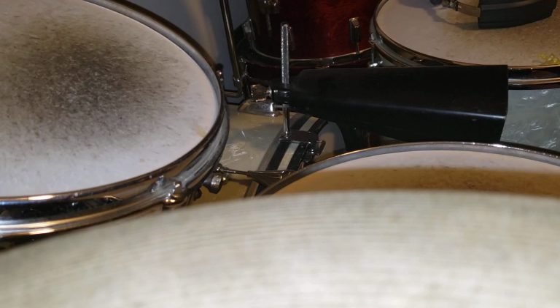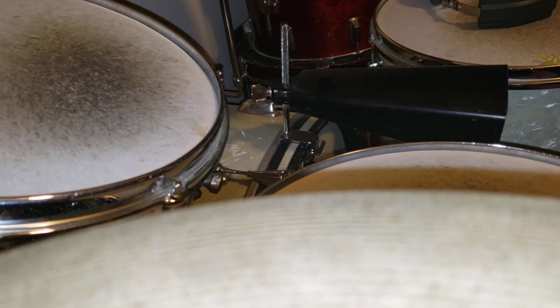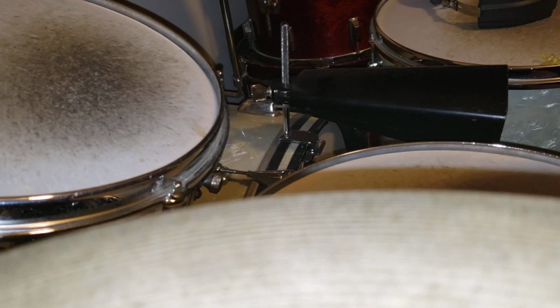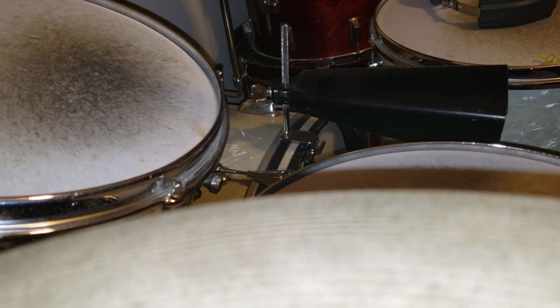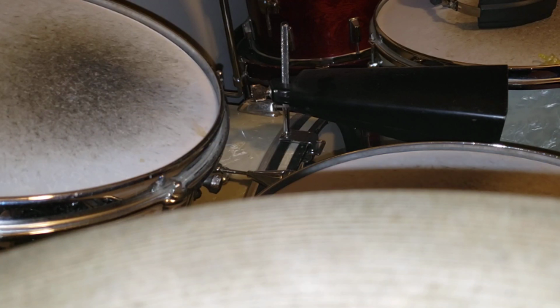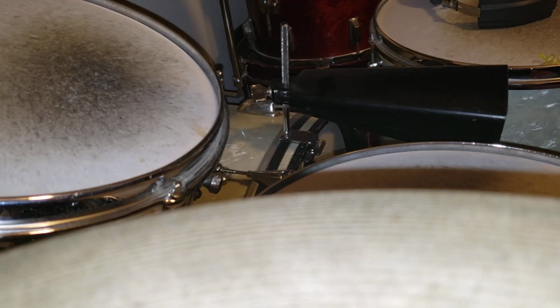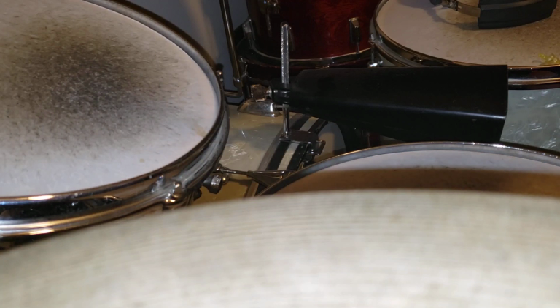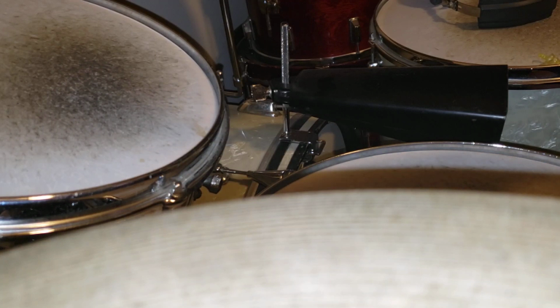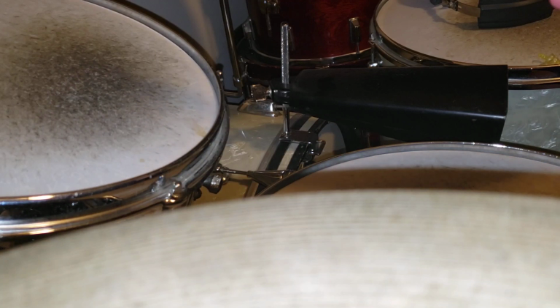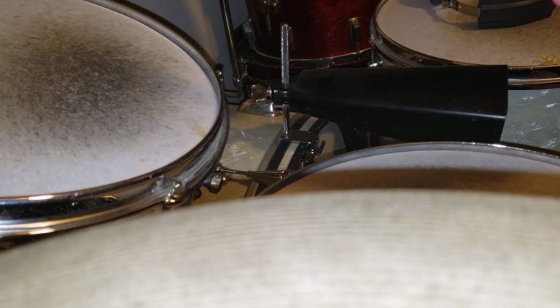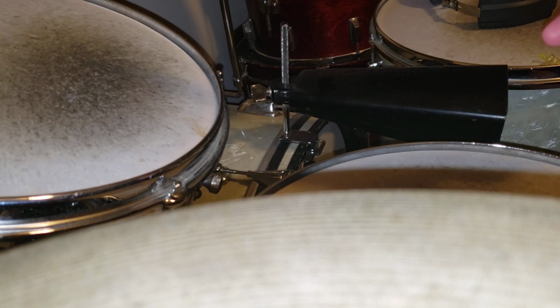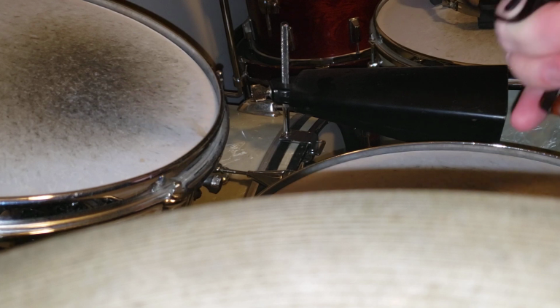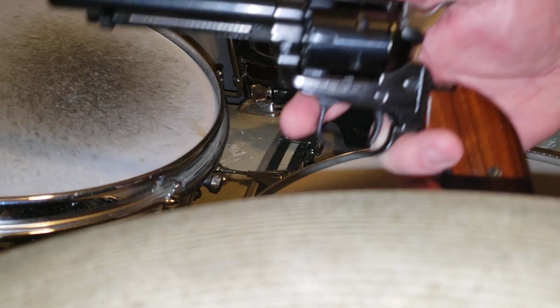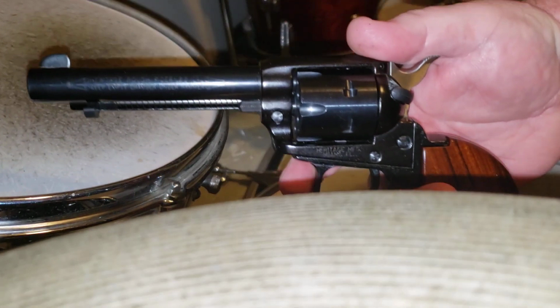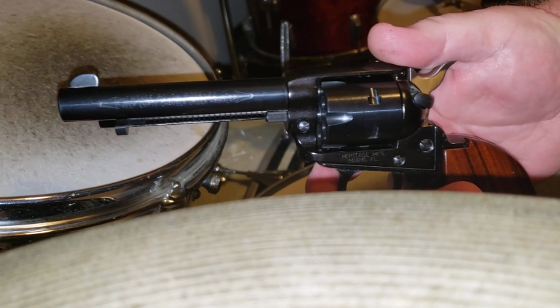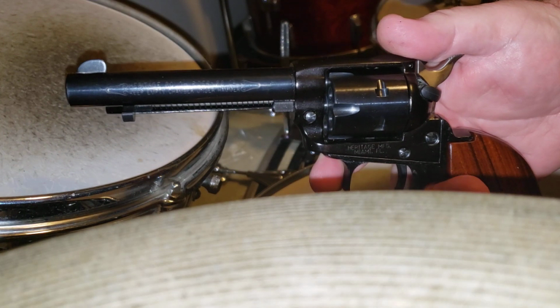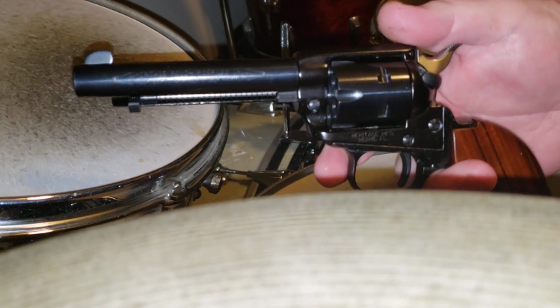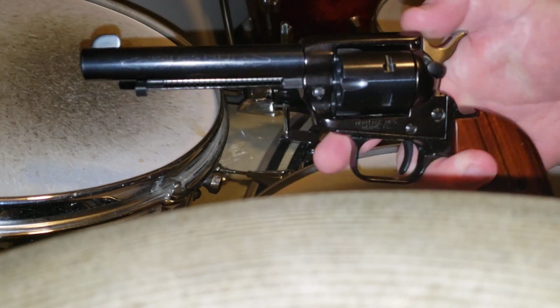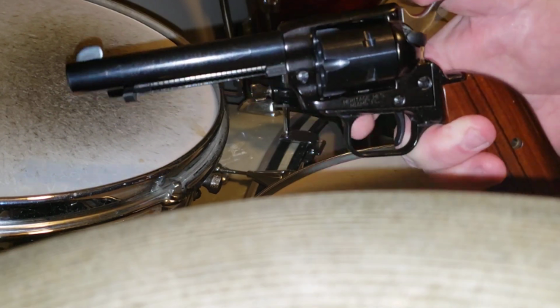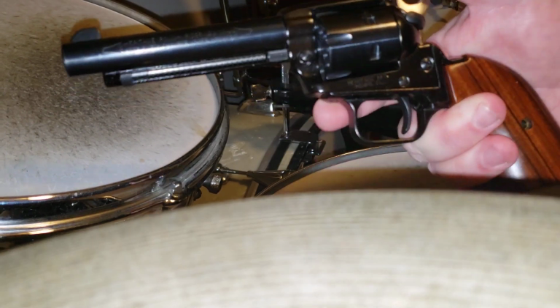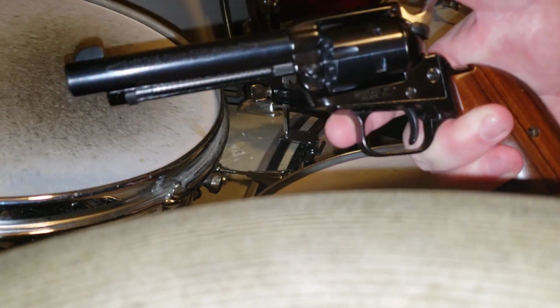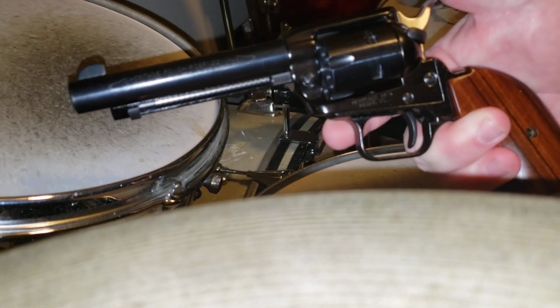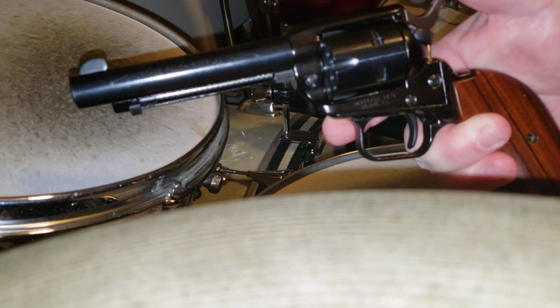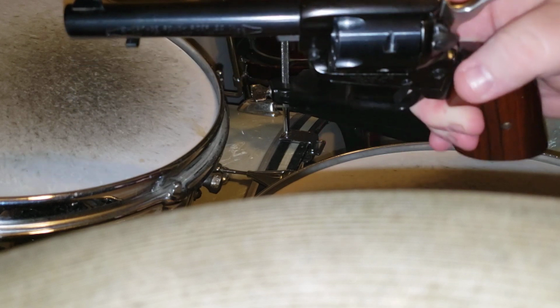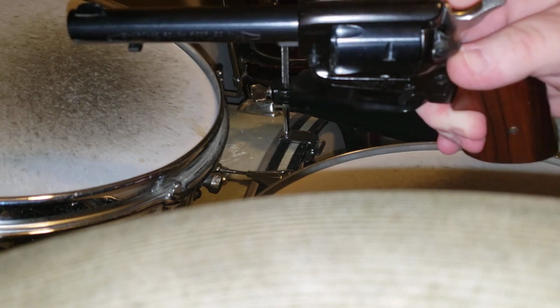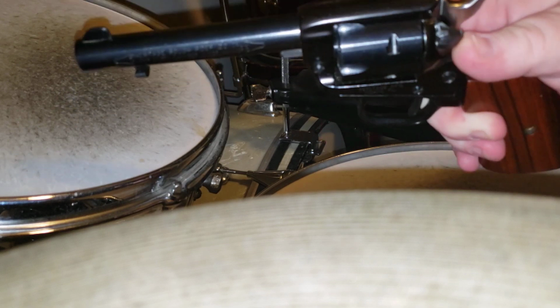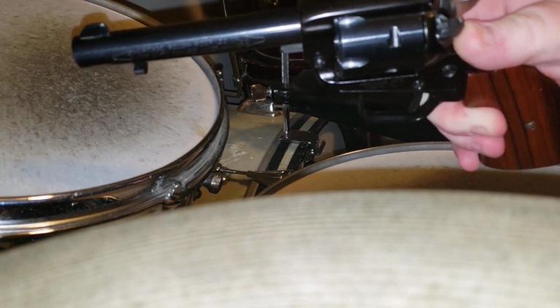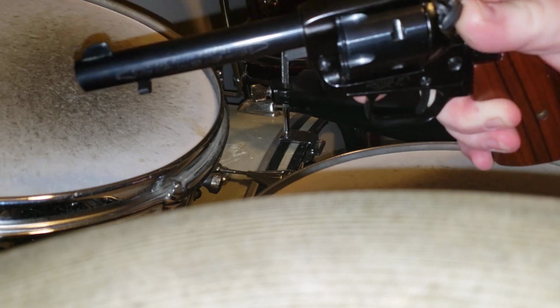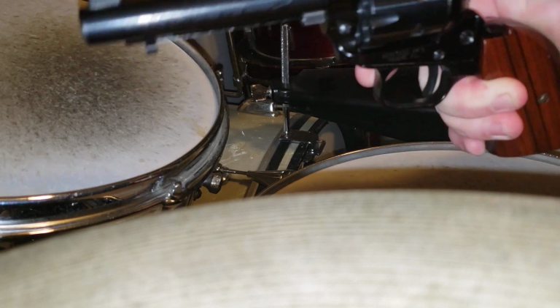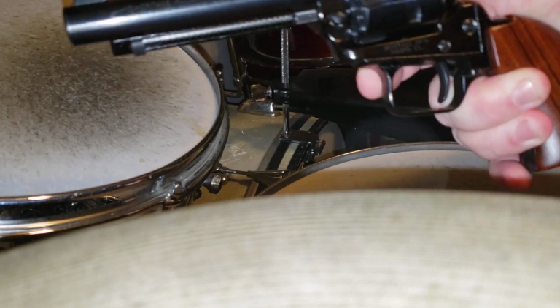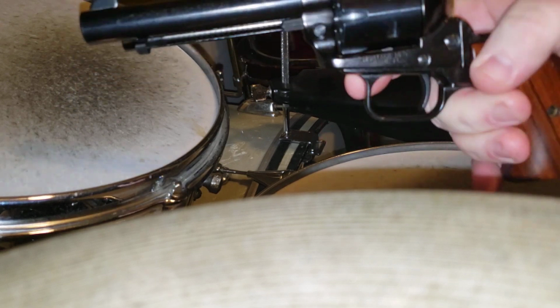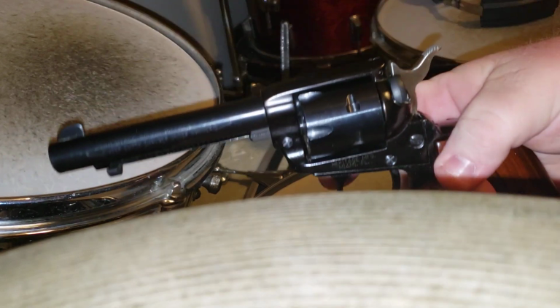I want to say something about the Alec Baldwin situation with the single action revolver that he was using in the film. This is a little .22, and it has the exact same type of action. The only difference is this thing has a safety on it, so I'm putting the safety on.